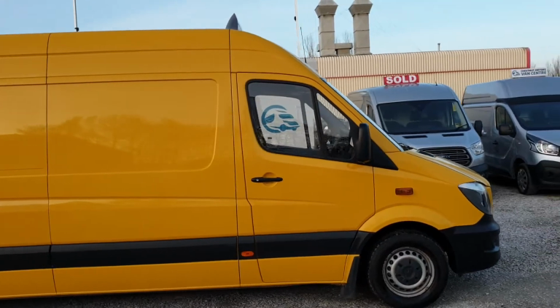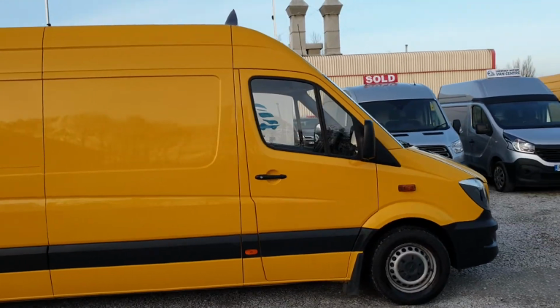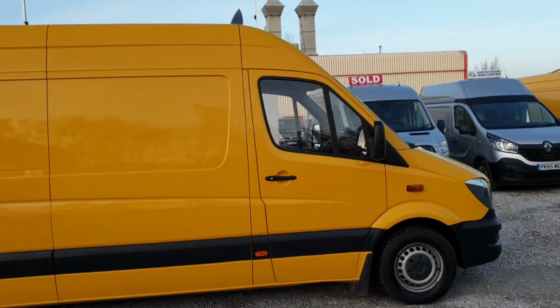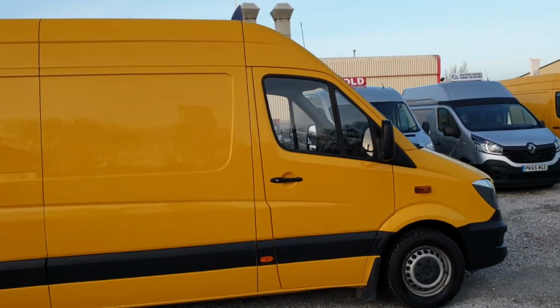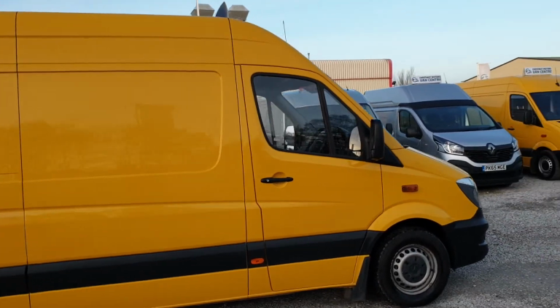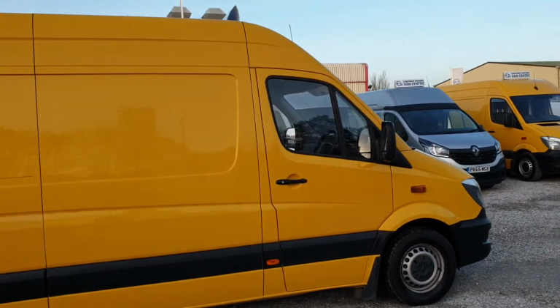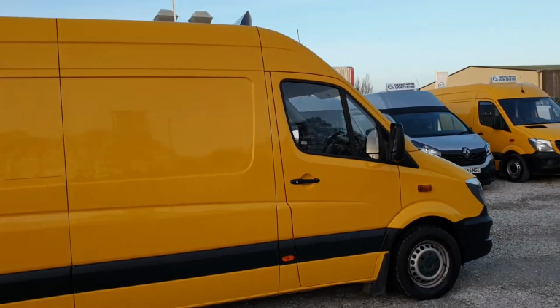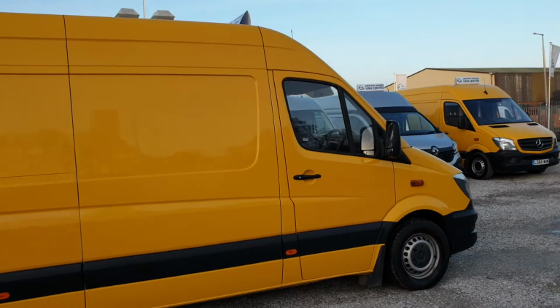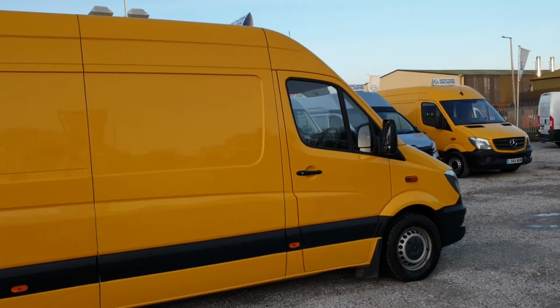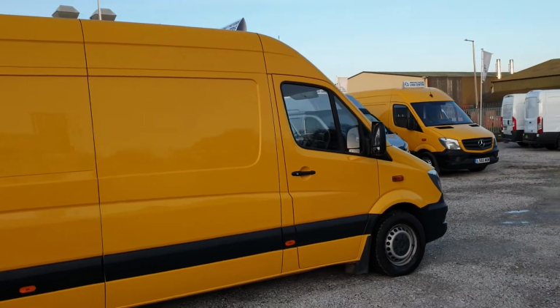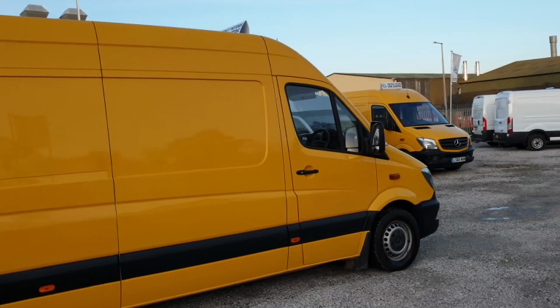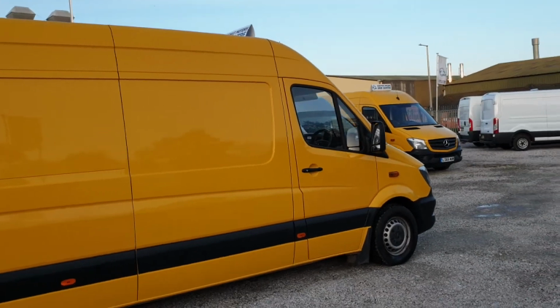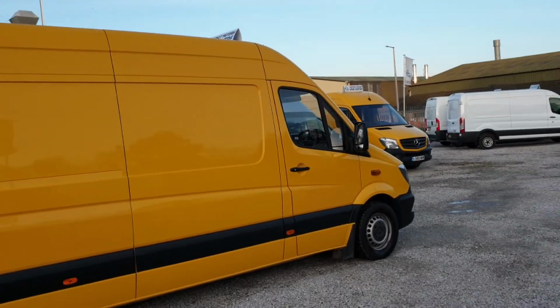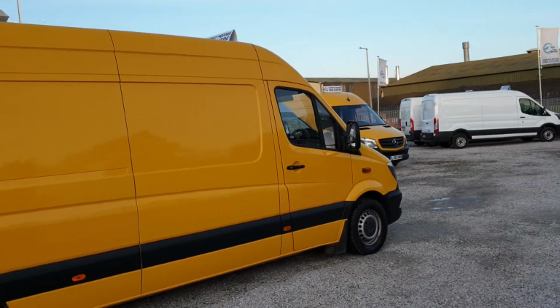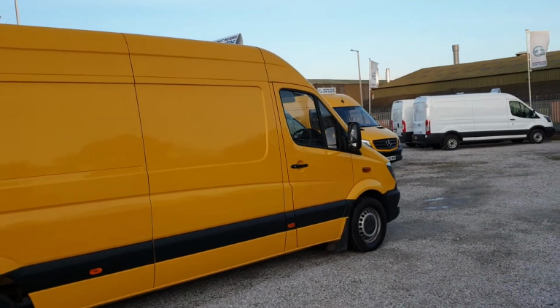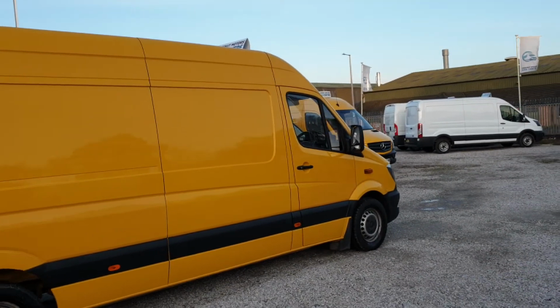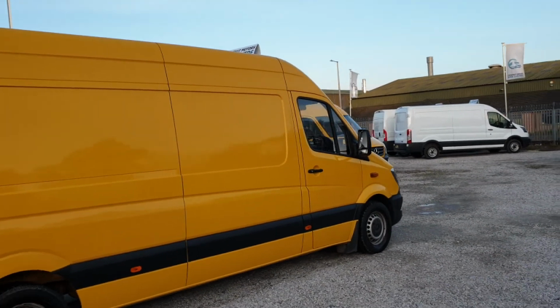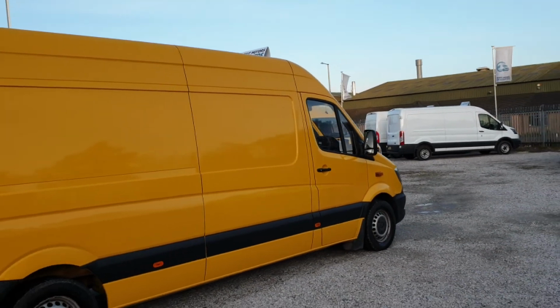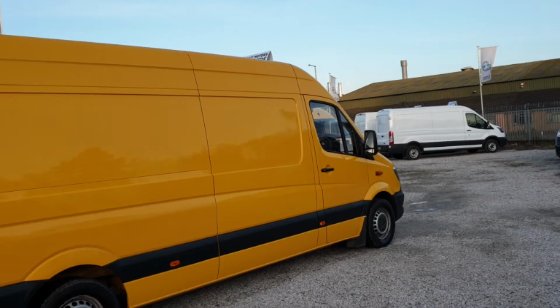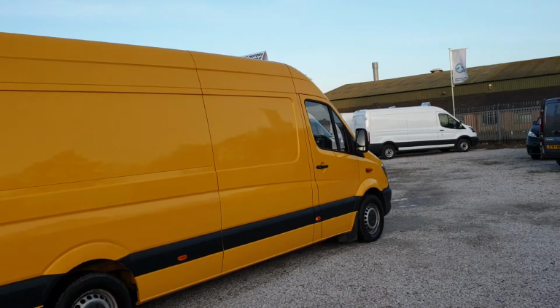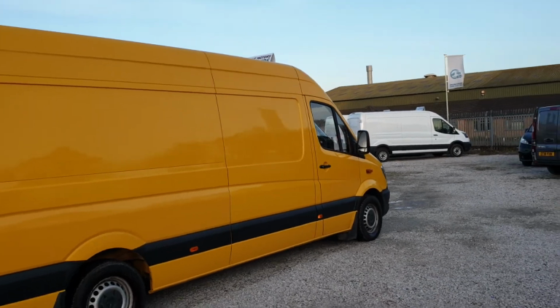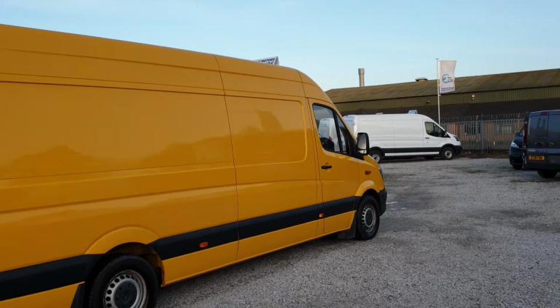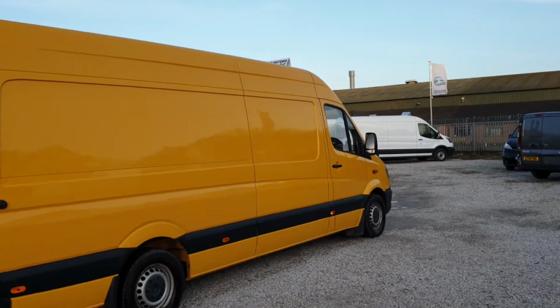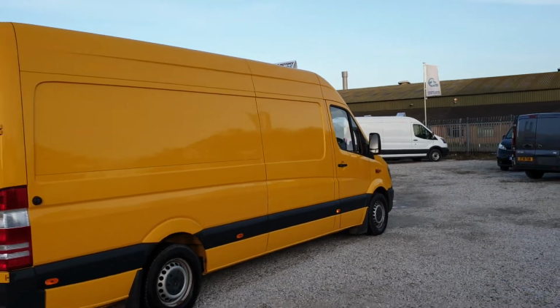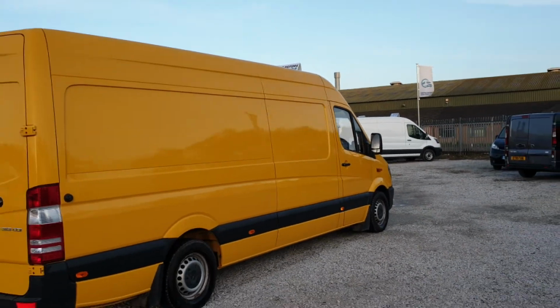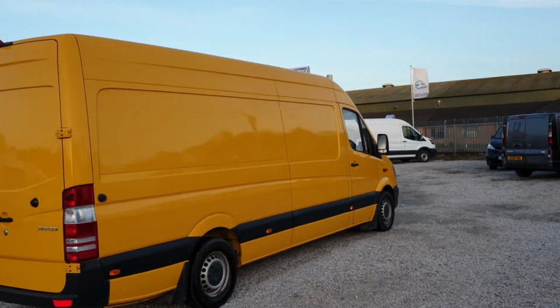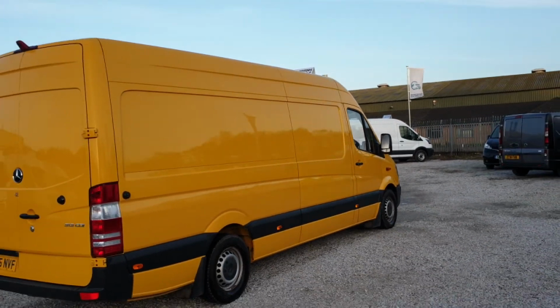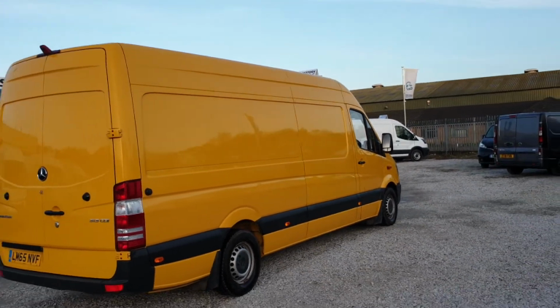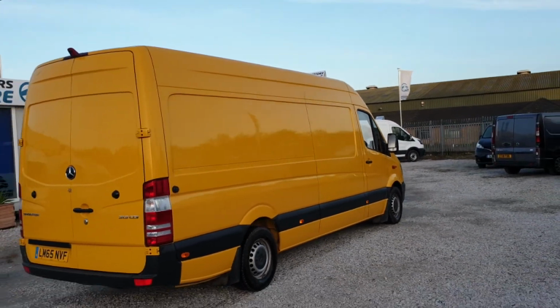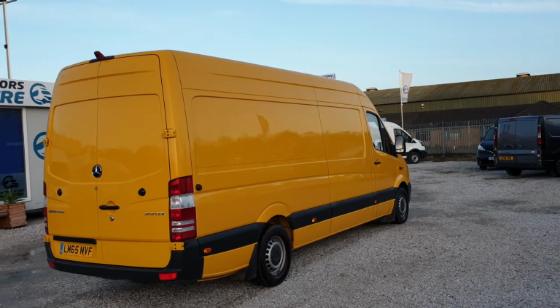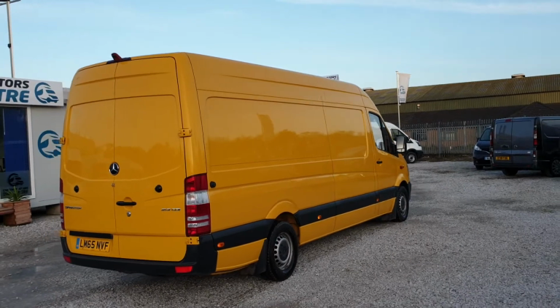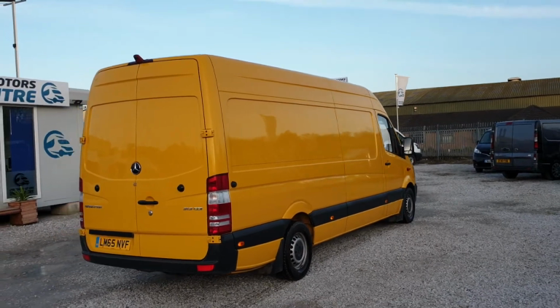Done 93,000 miles — absolutely nothing on one of these engines, guys. They're capable of intergalactic mileage. 130 brake horsepower, 6-speed box, L3 H2.